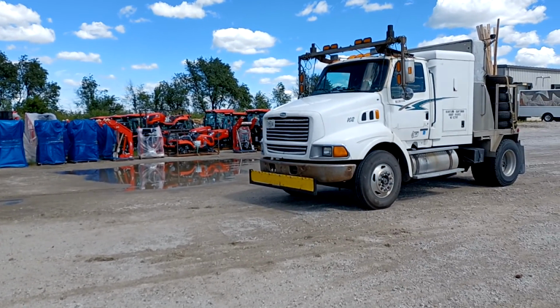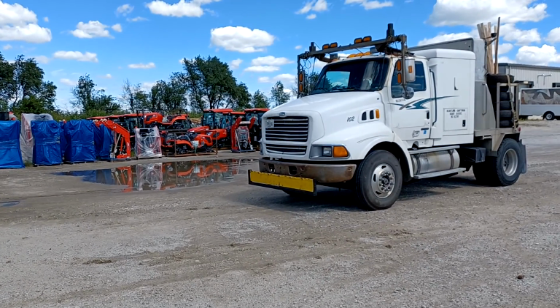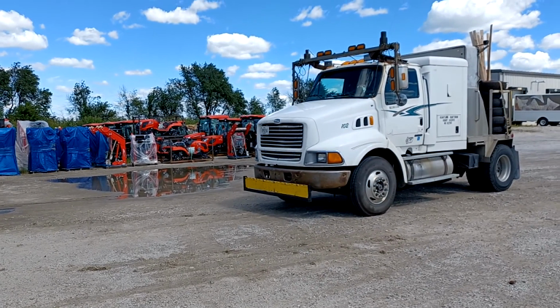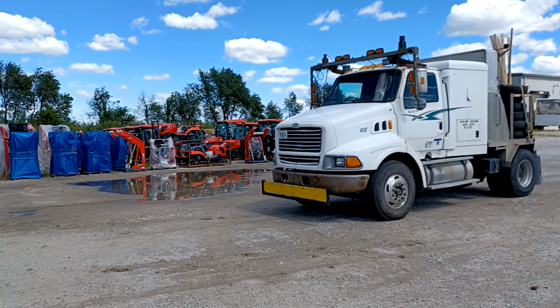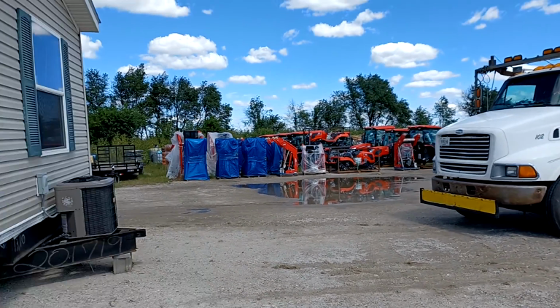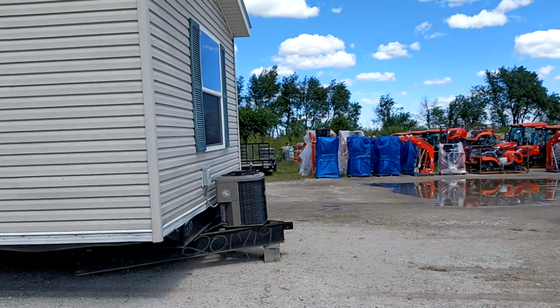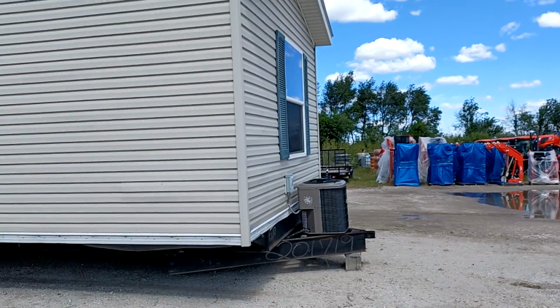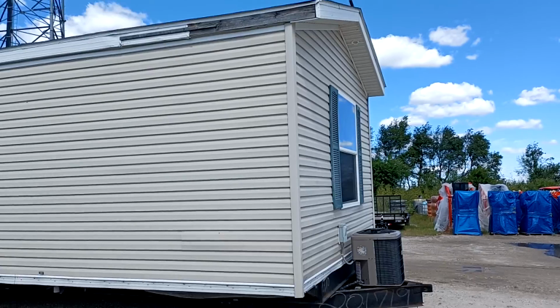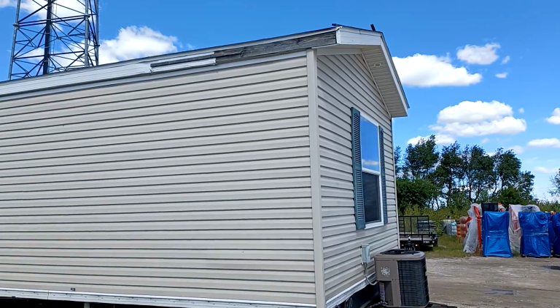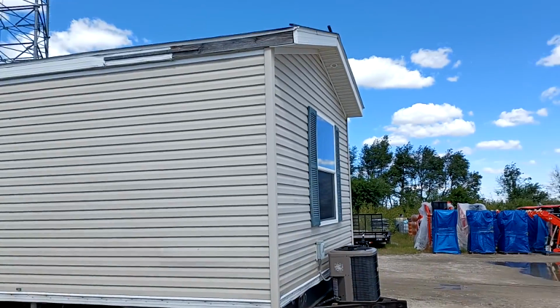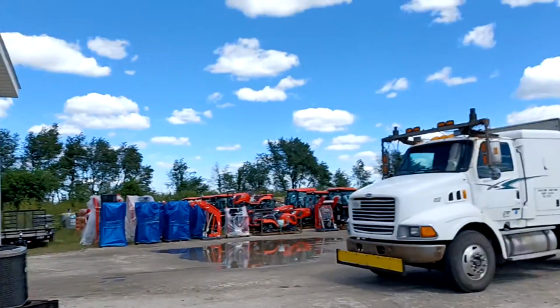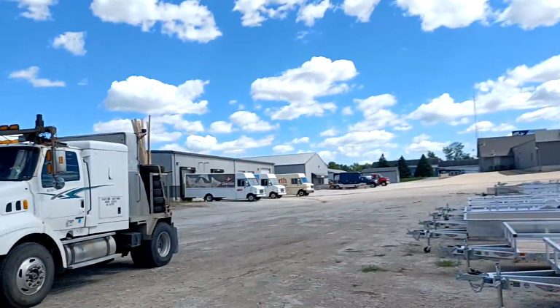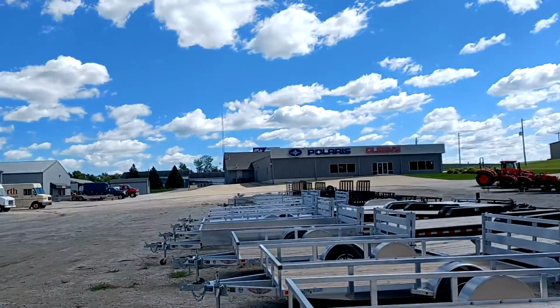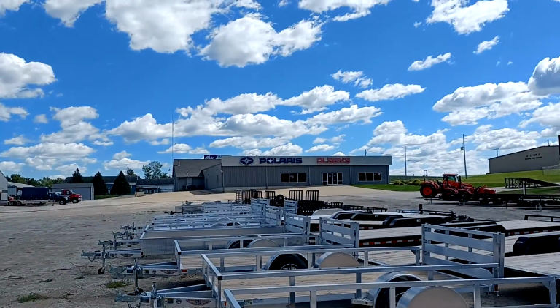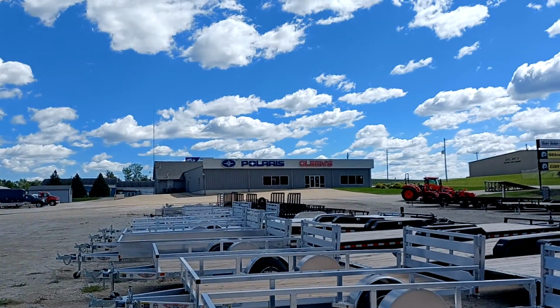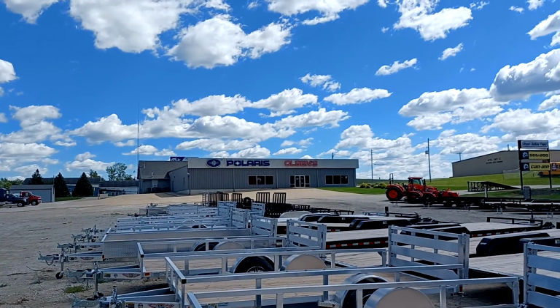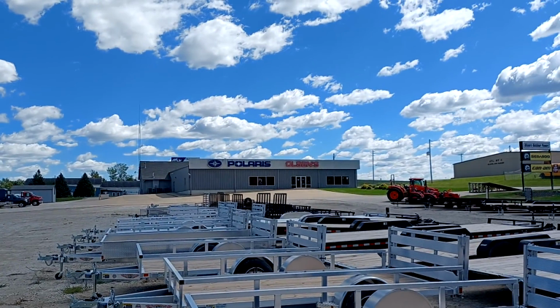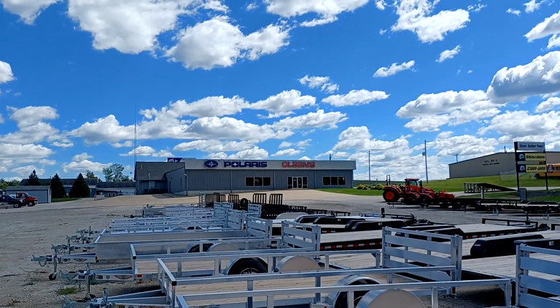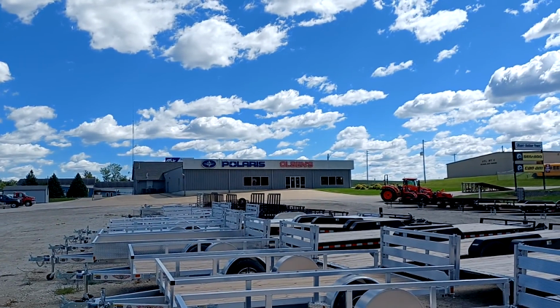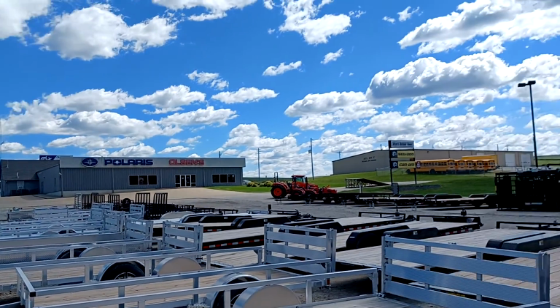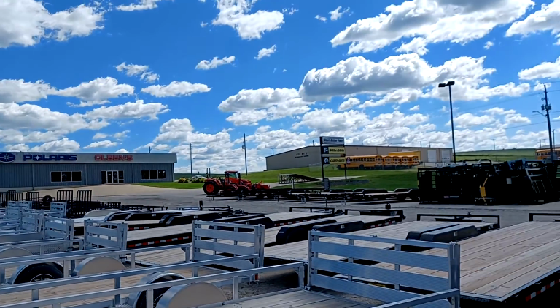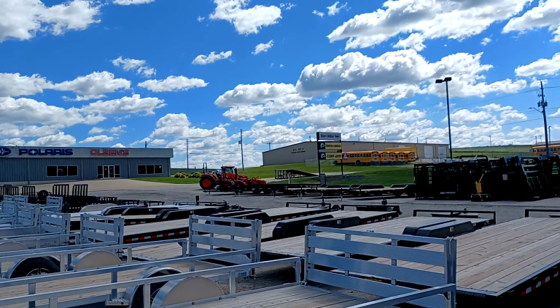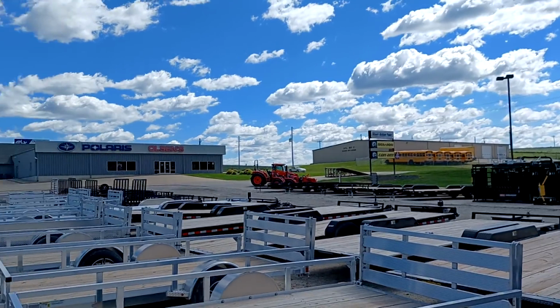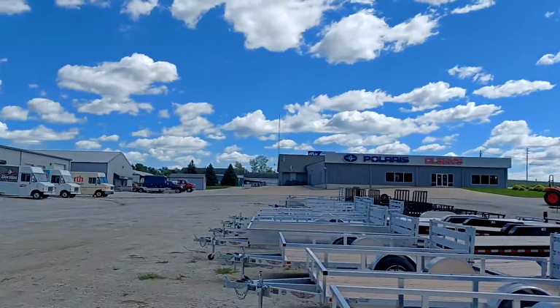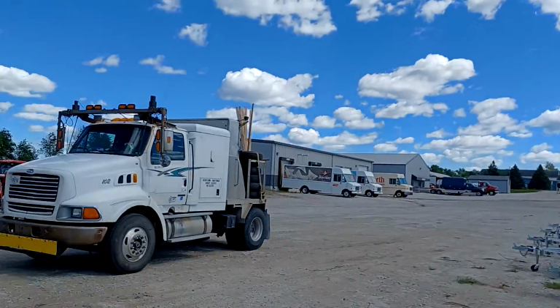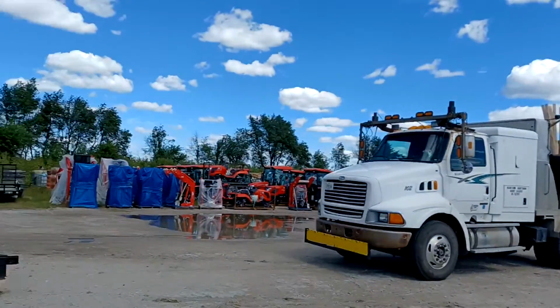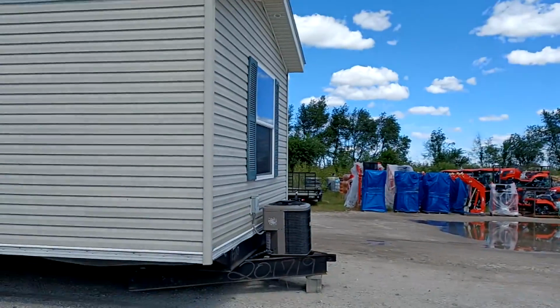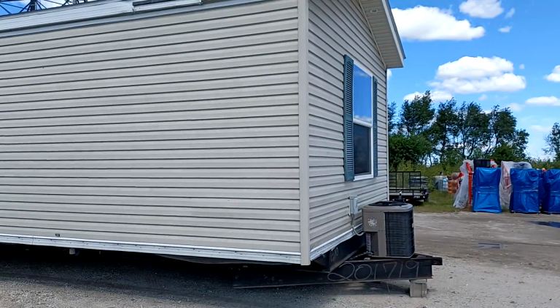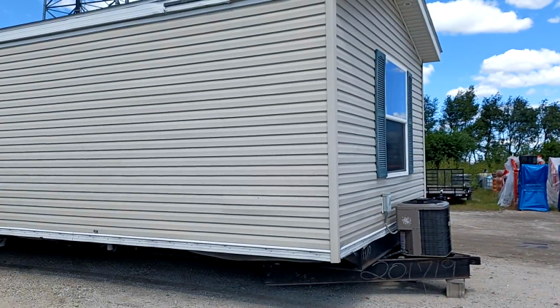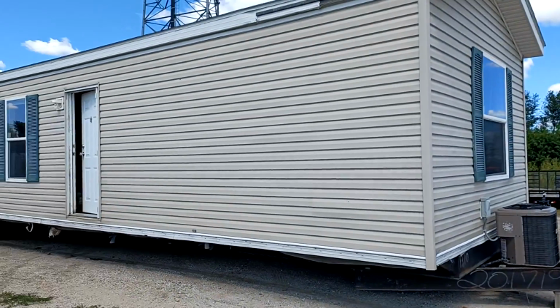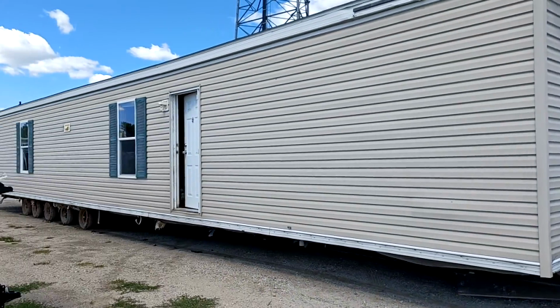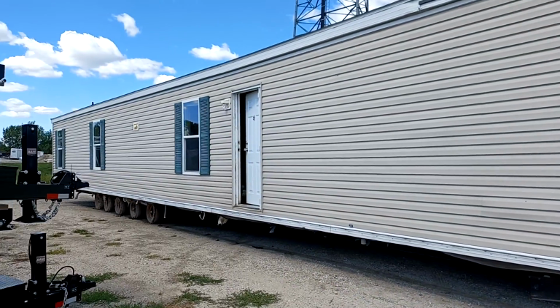All right, Ms. Barbara, I made it to Atlantic, Iowa to Olson's outdoor power to transport this unit to St. Charles, Missouri.